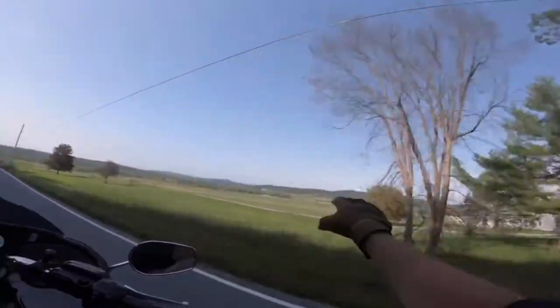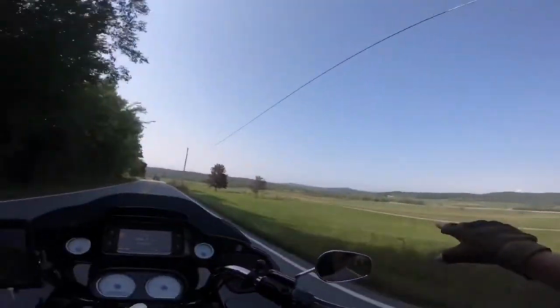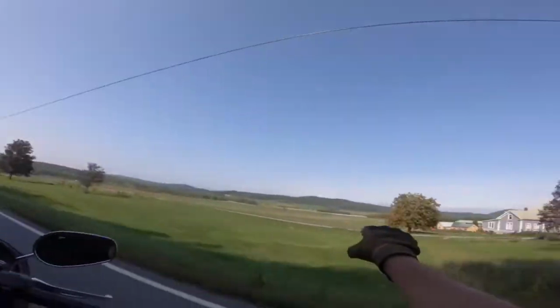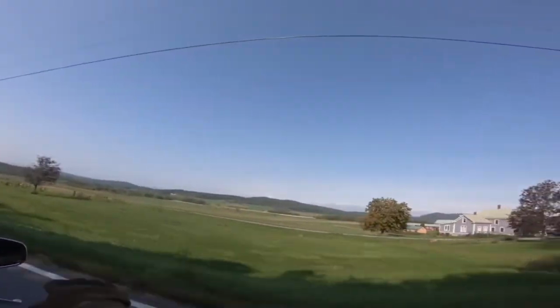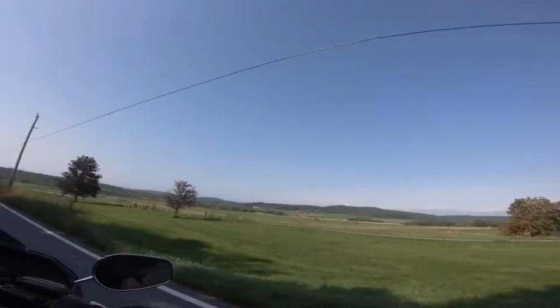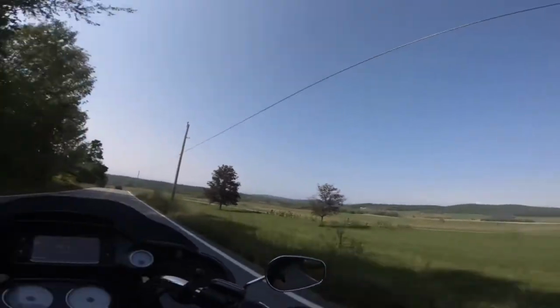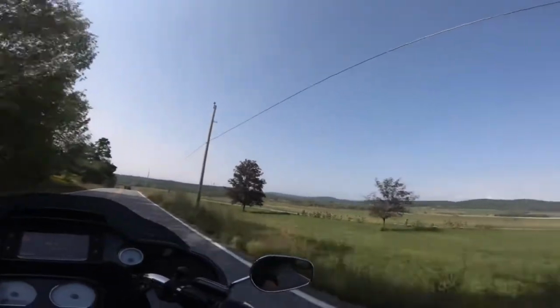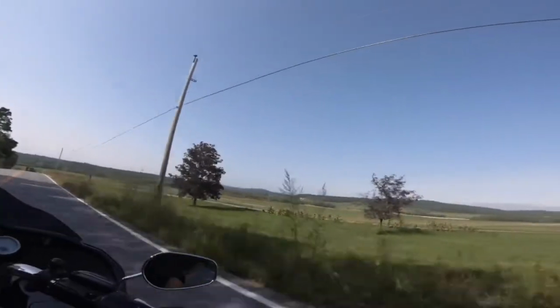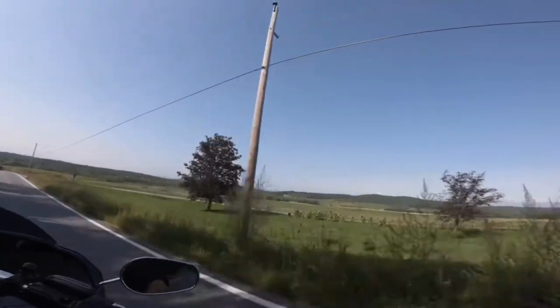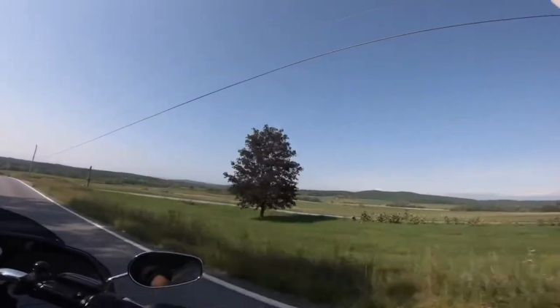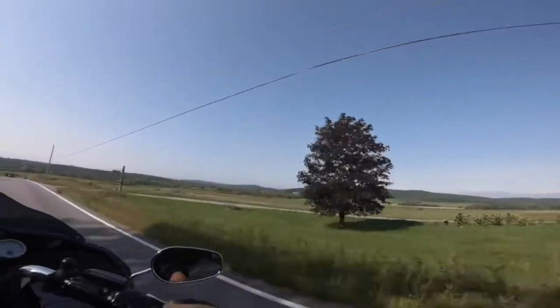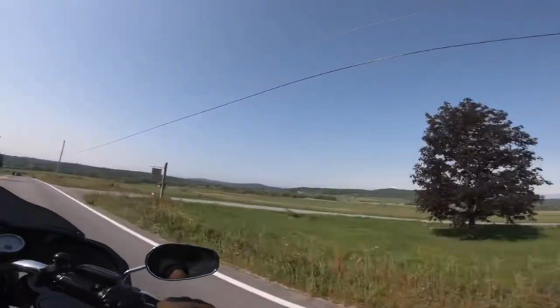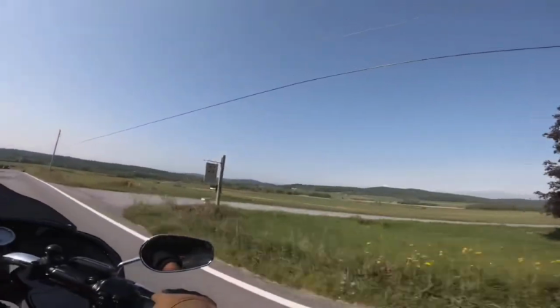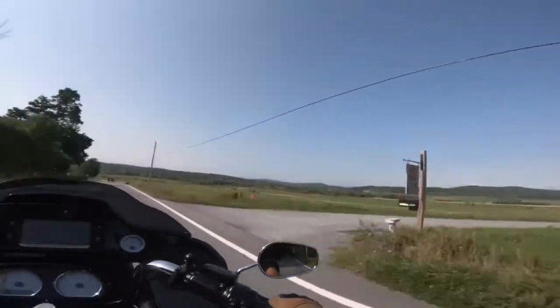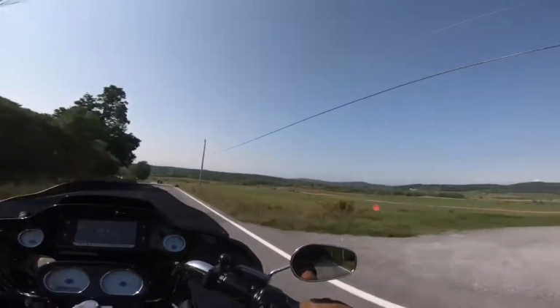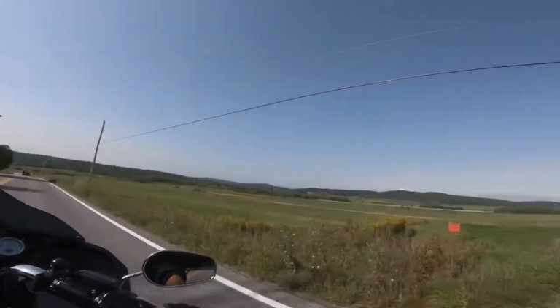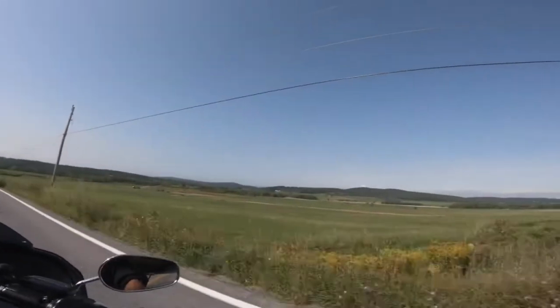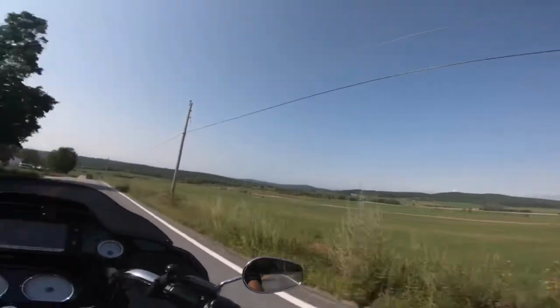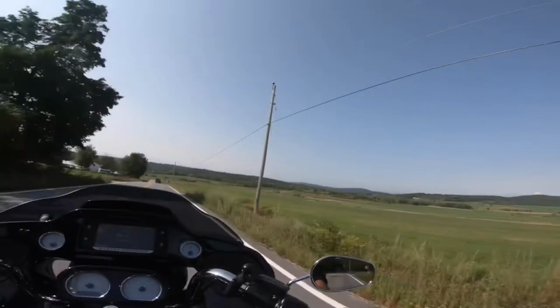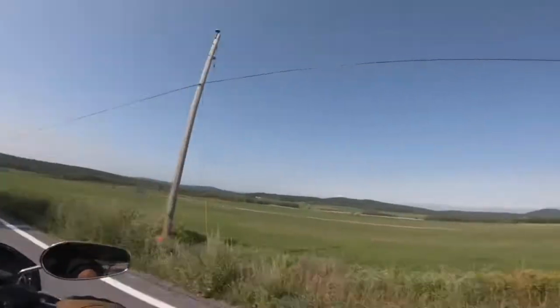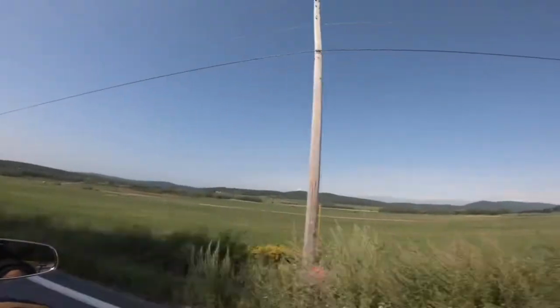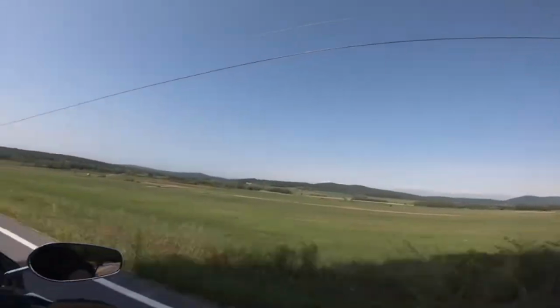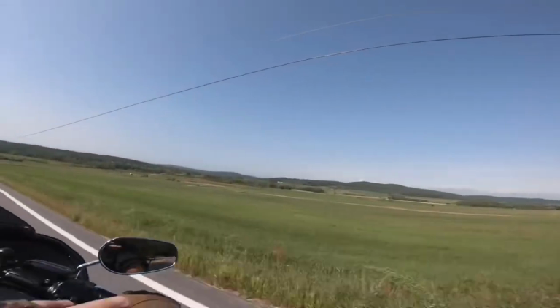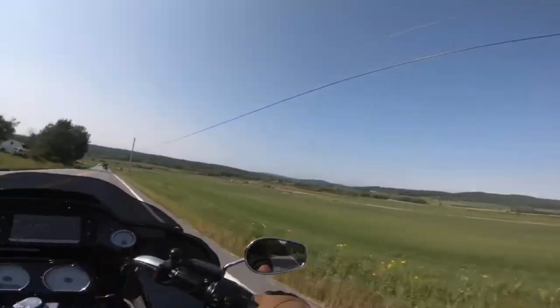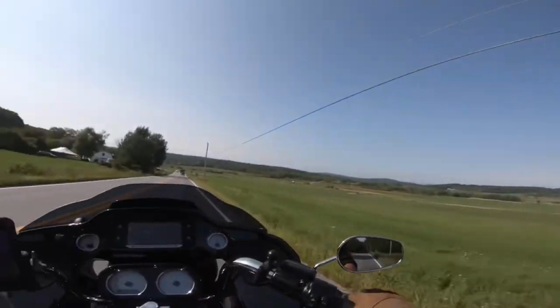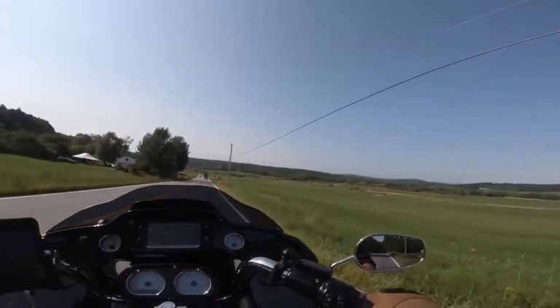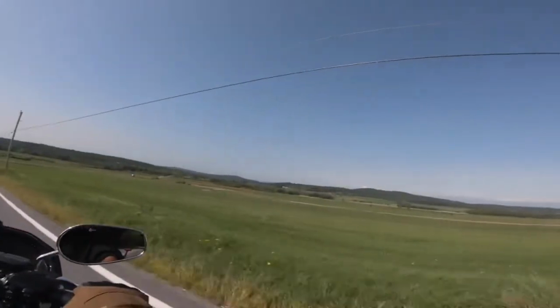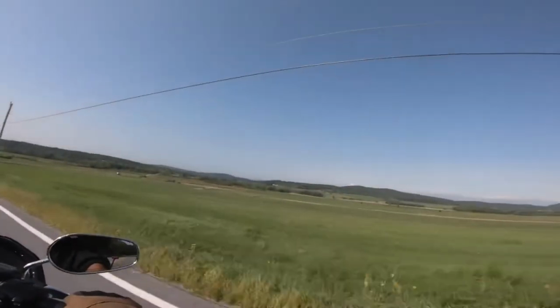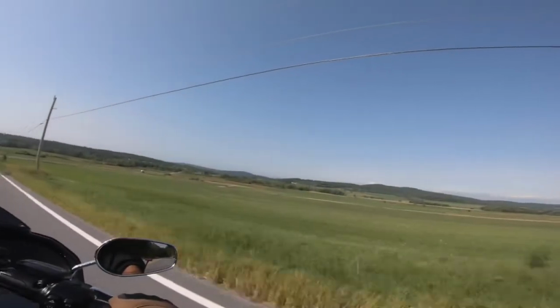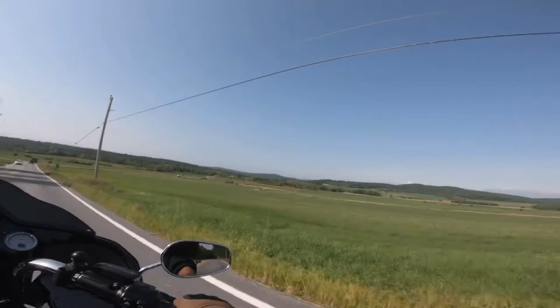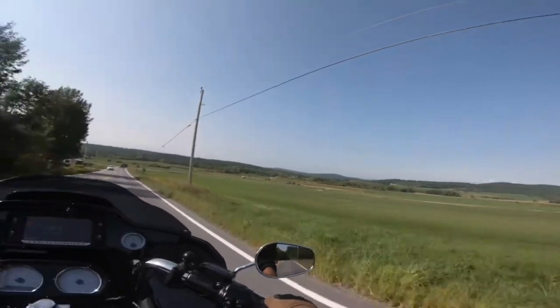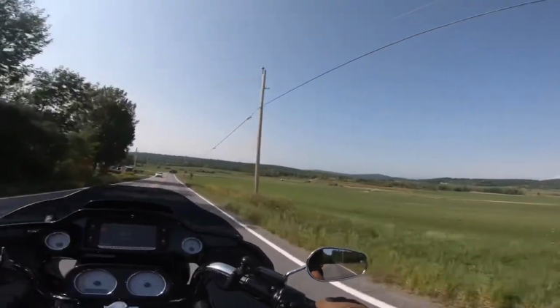This is the nice farm area right through here. Very low lying area. In the spring, this whole area can be pretty much covered with water. It's kind of a flood zone.